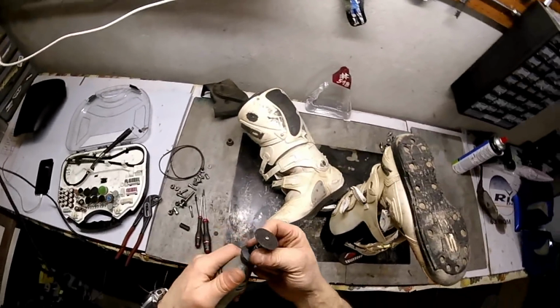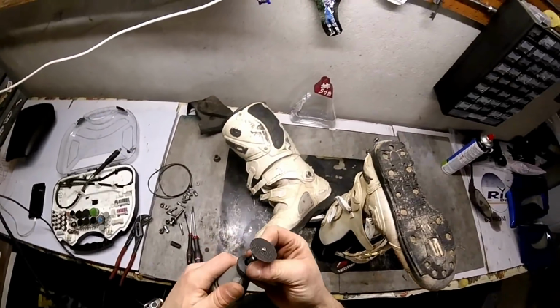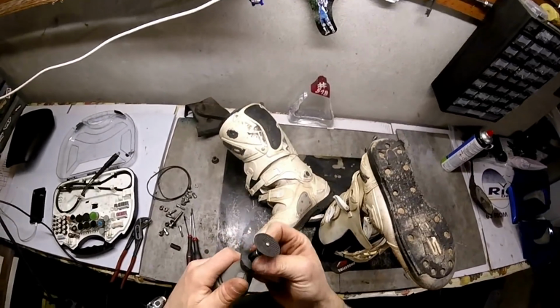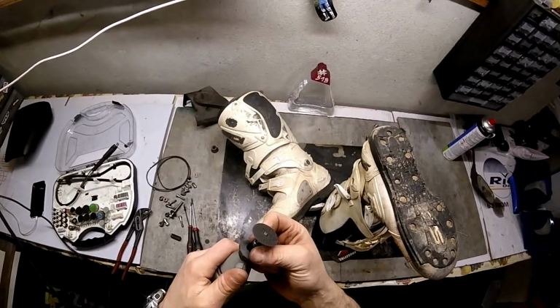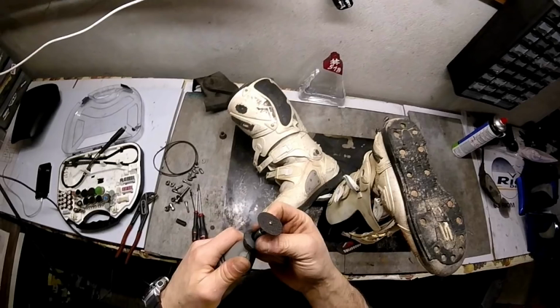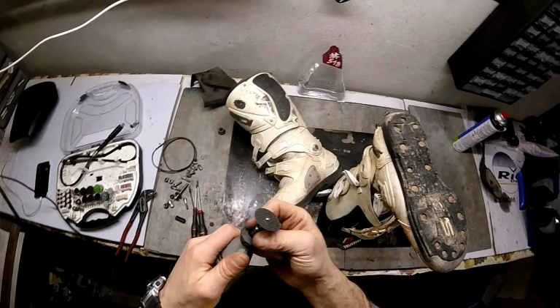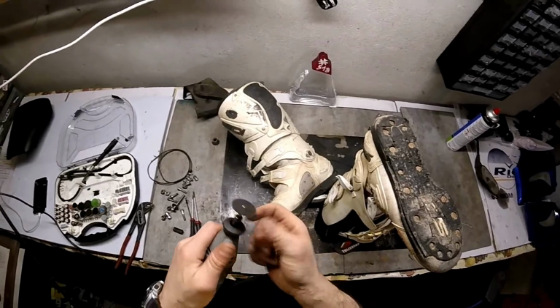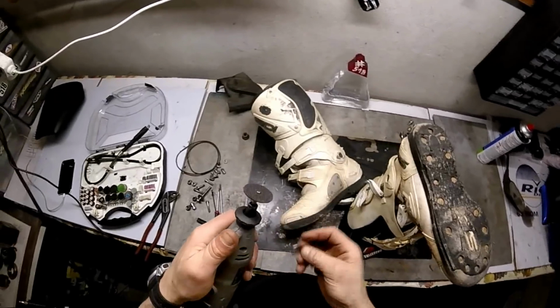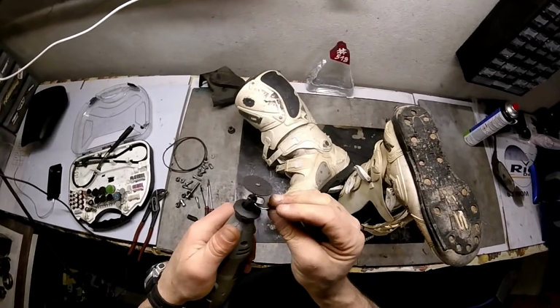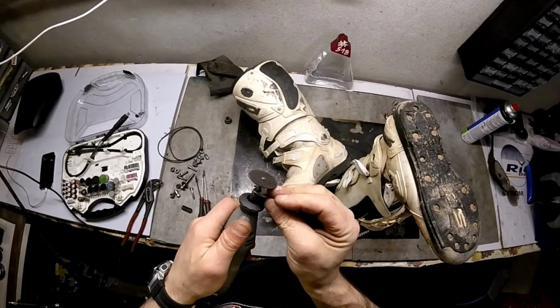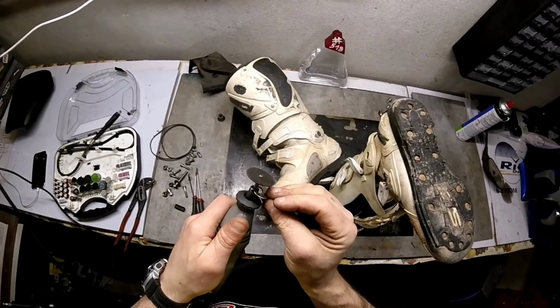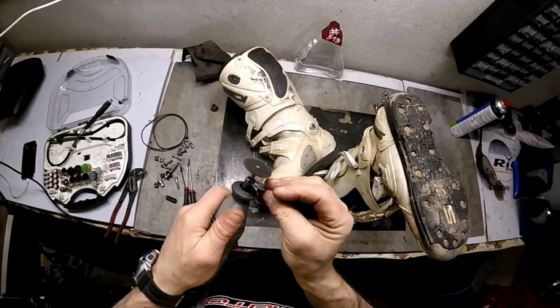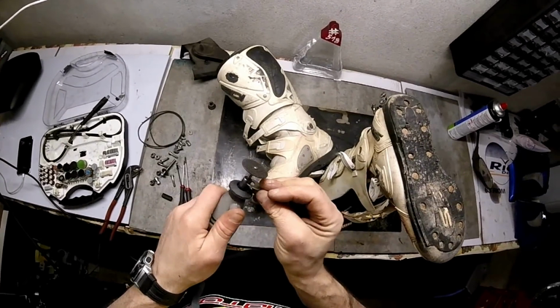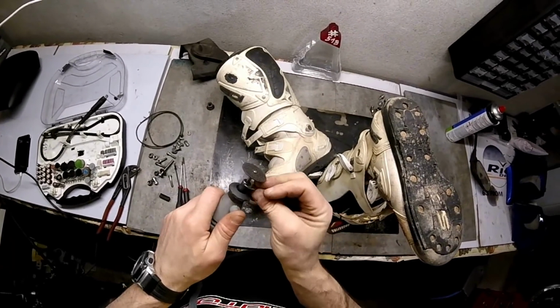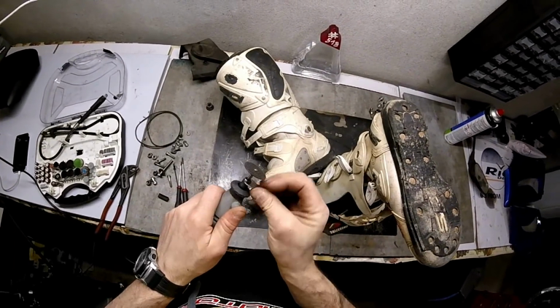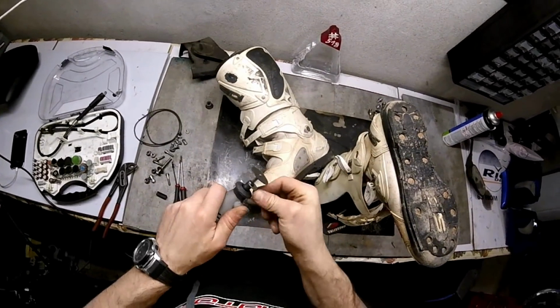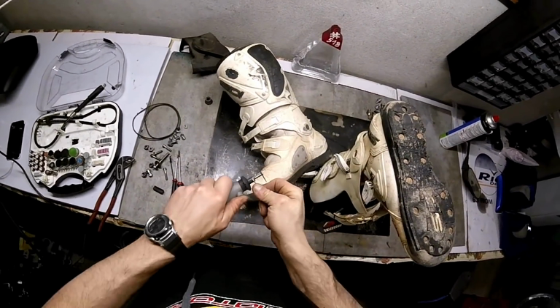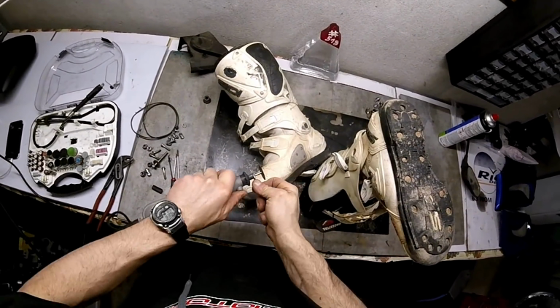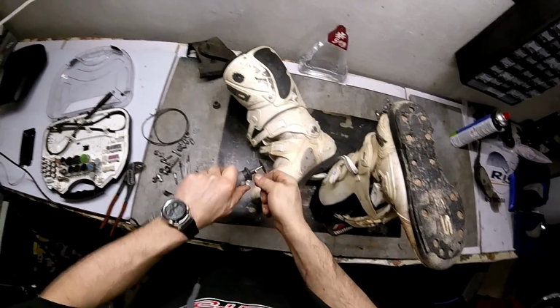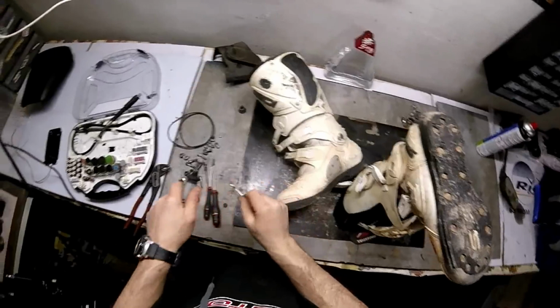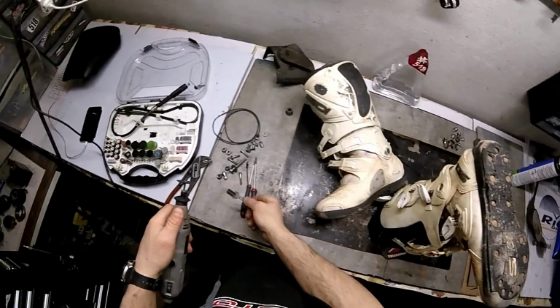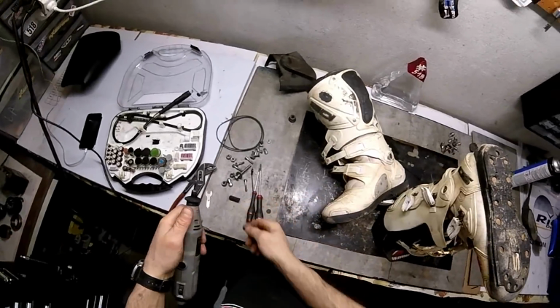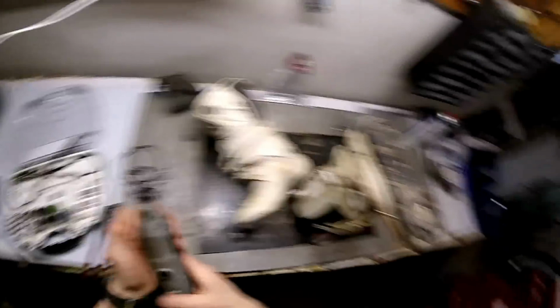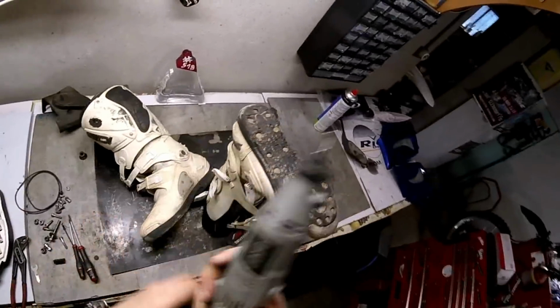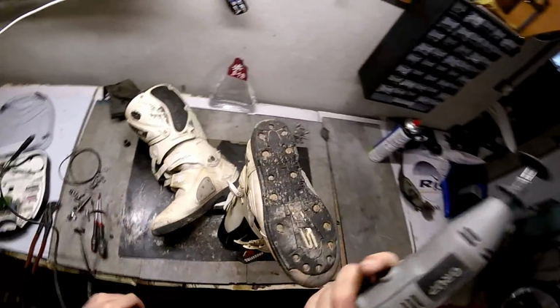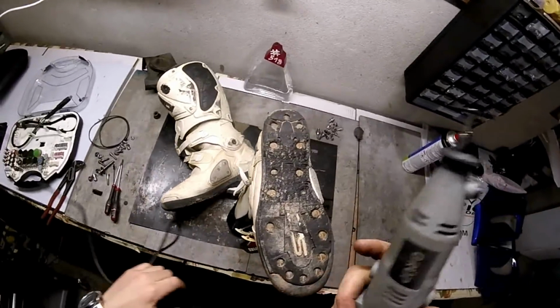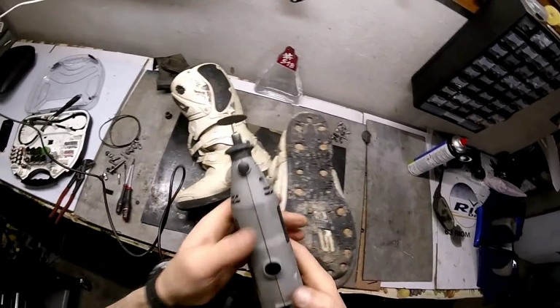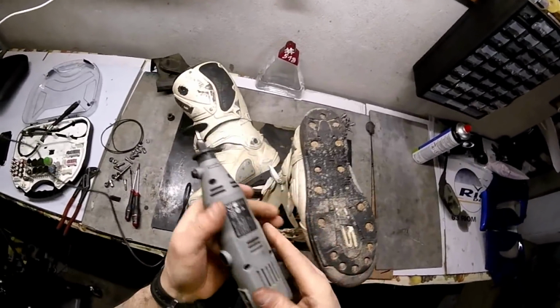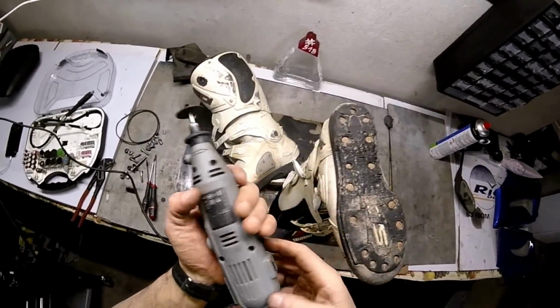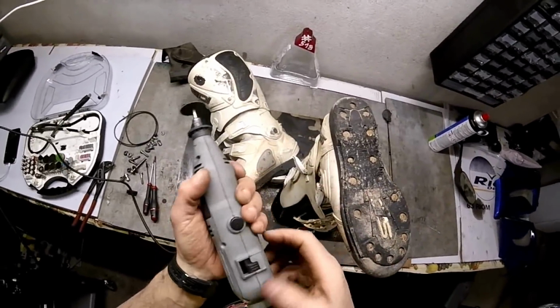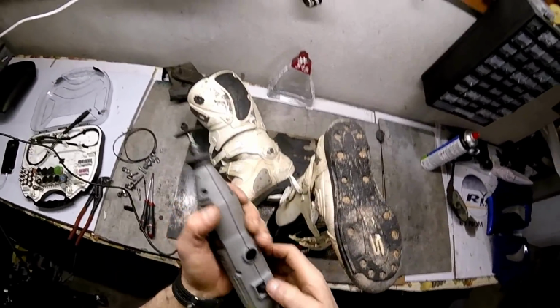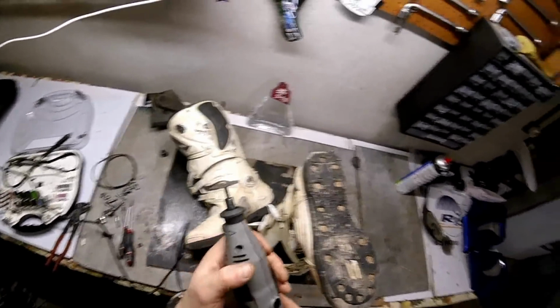Normally of course you wouldn't need to do this, but given that this person waited too long with the screw system...